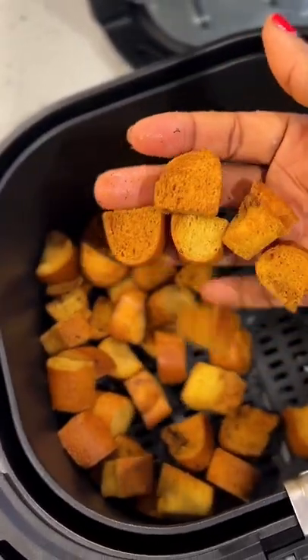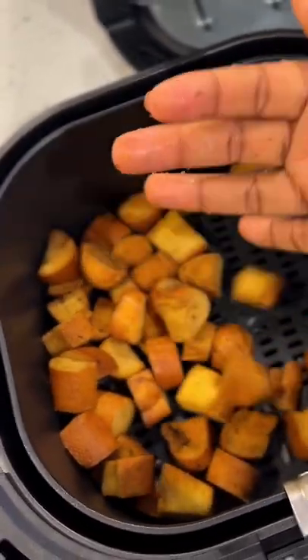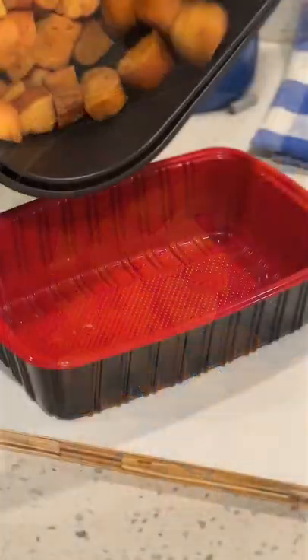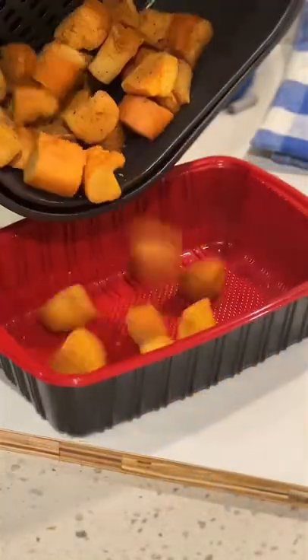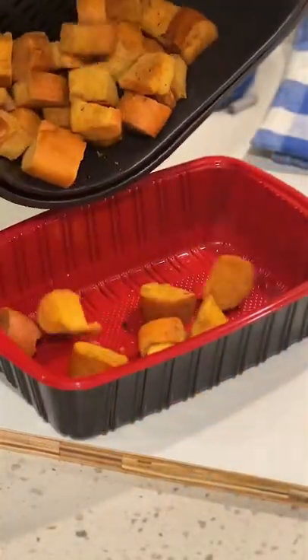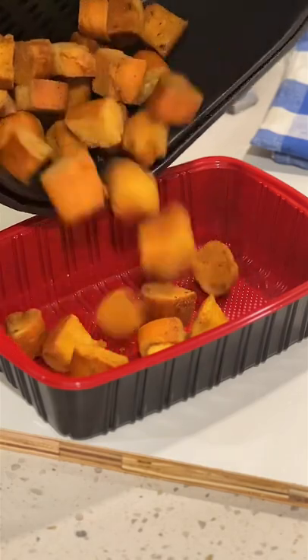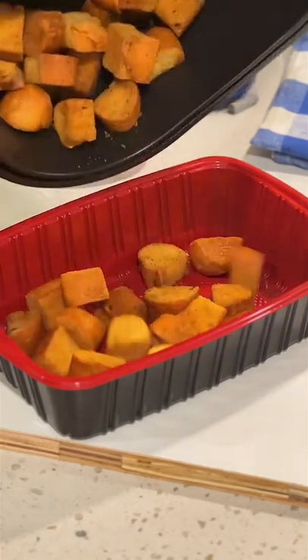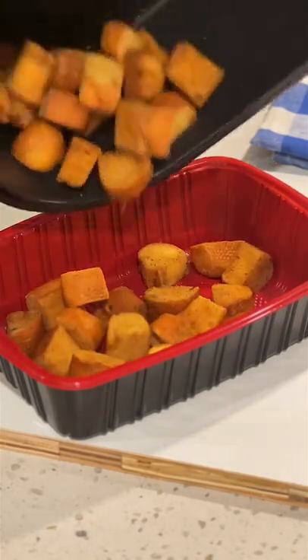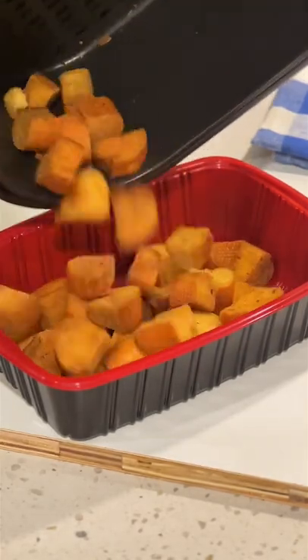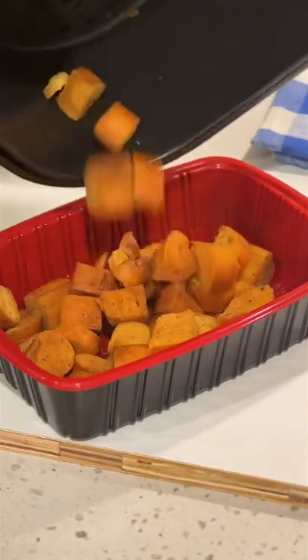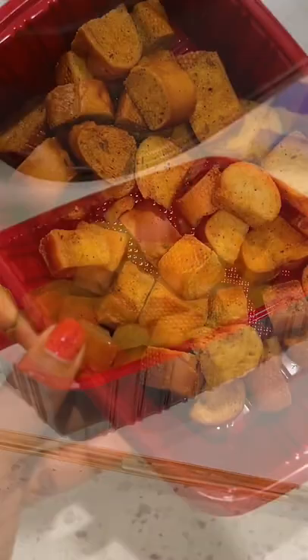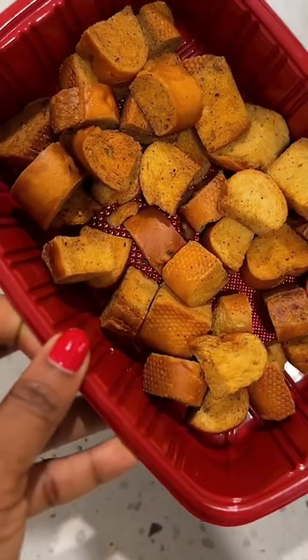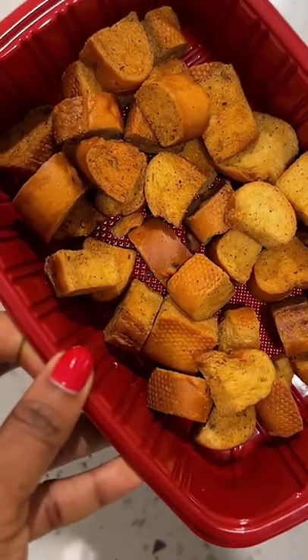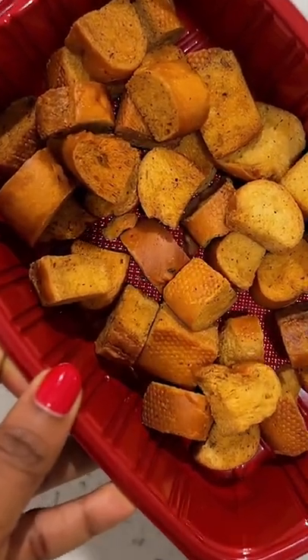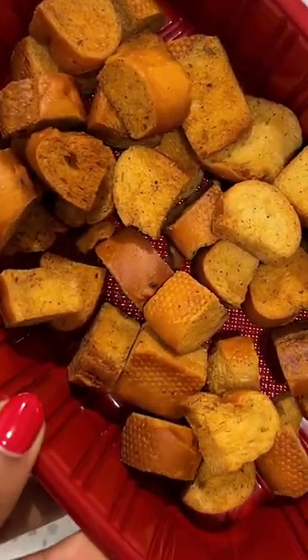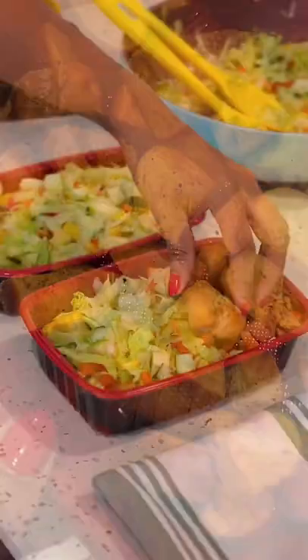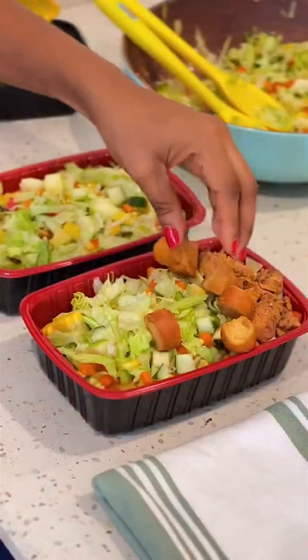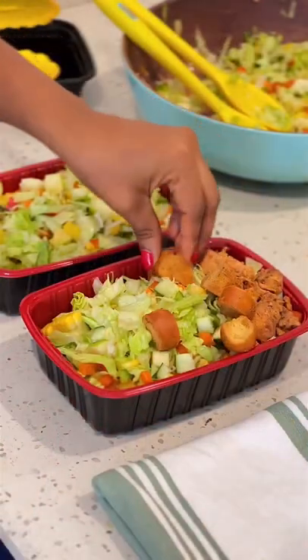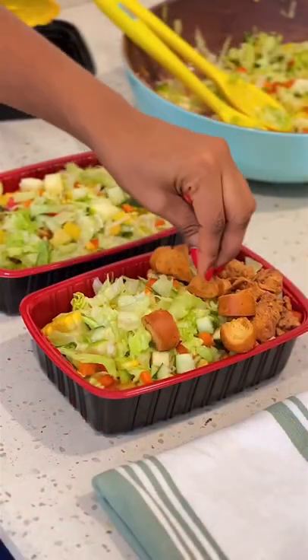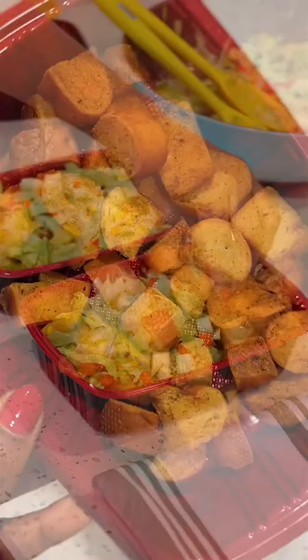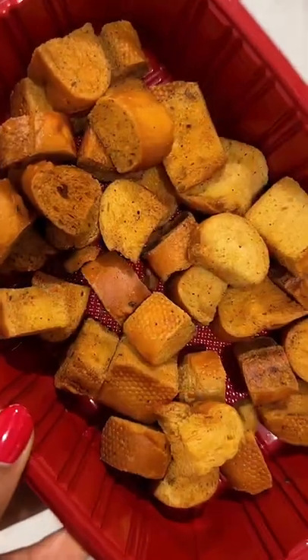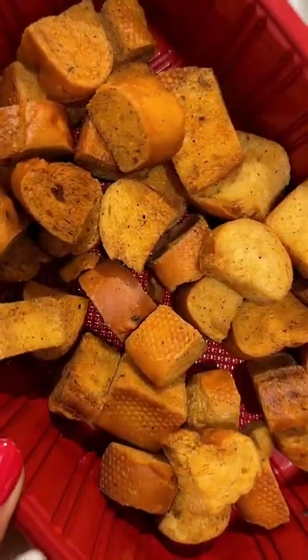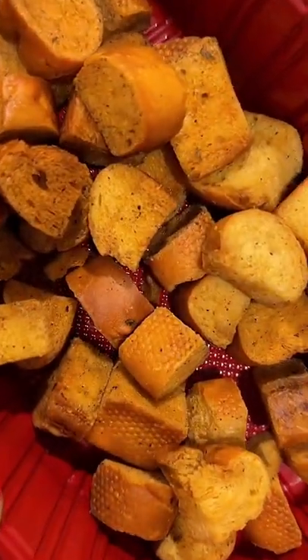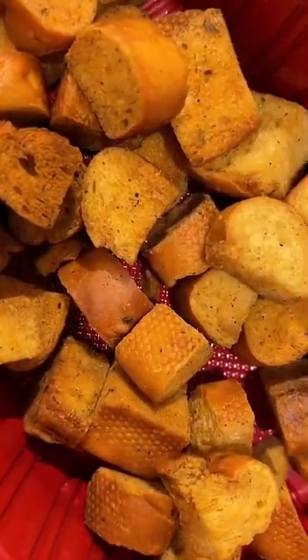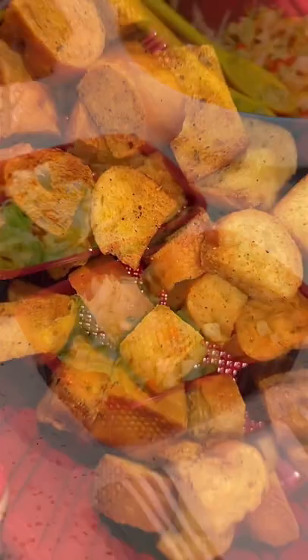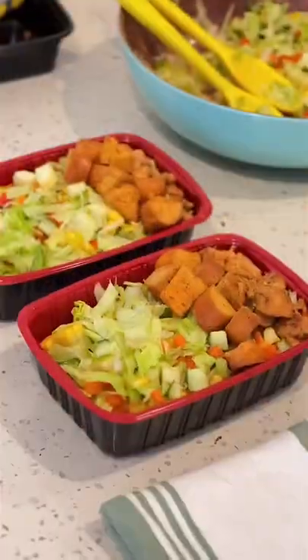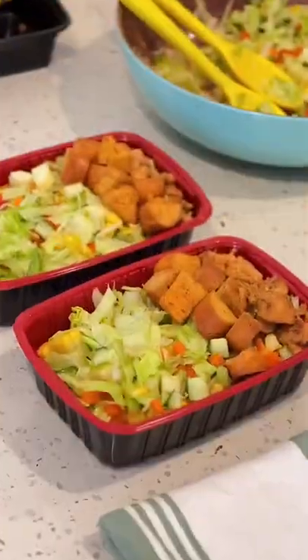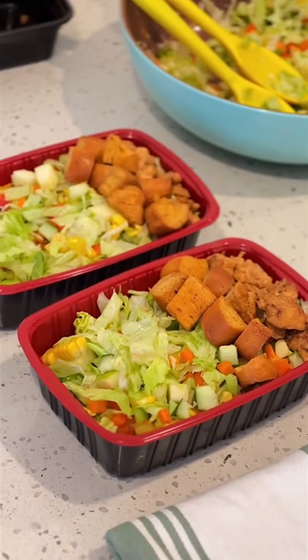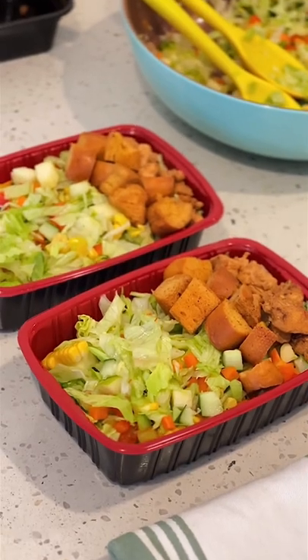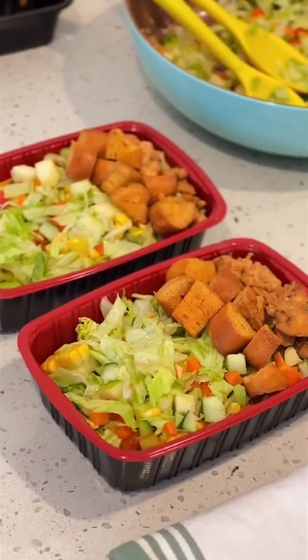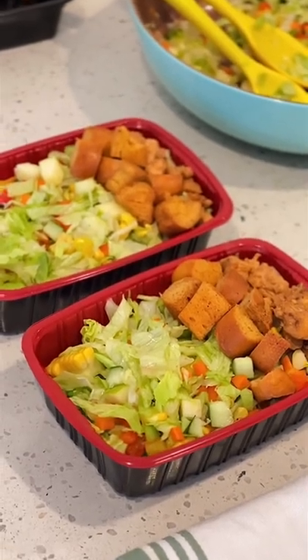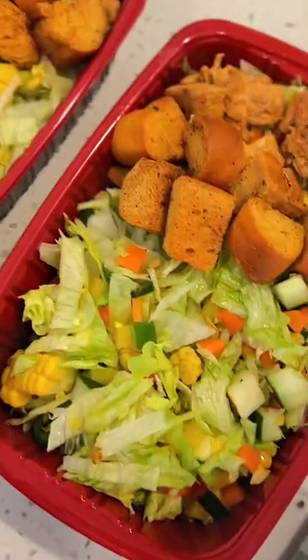Store in a dry Tupperware in the fridge or on your countertop for about 7 to 8 days, and use it to enjoy your salads, or as a snack, or as a side dish. Trust me guys, this is one bread recipe you want to make even if you do not have stale bread.